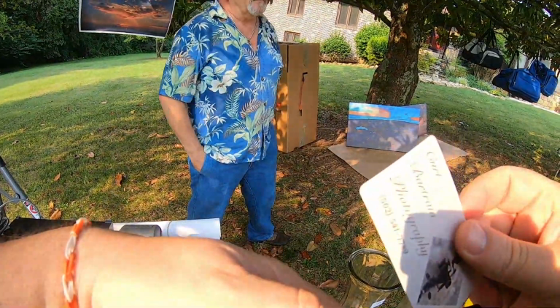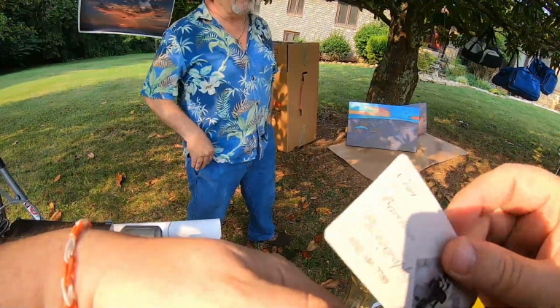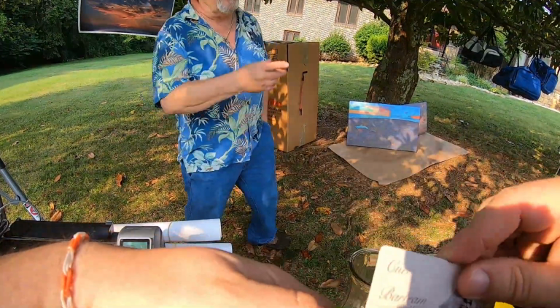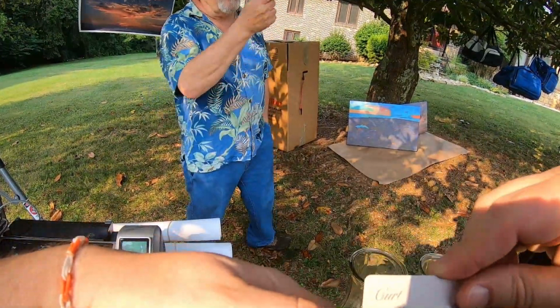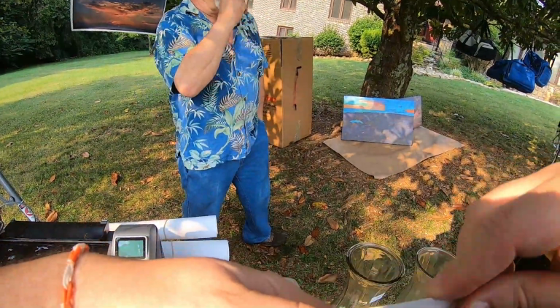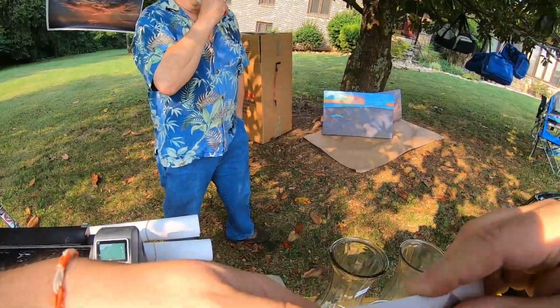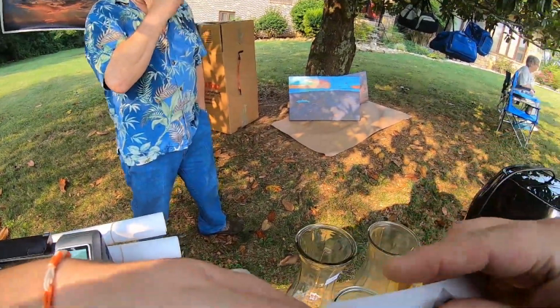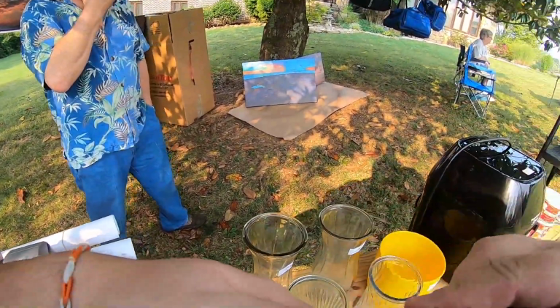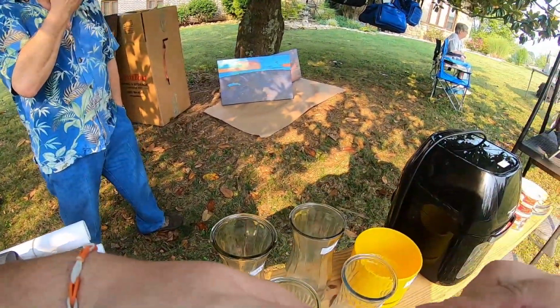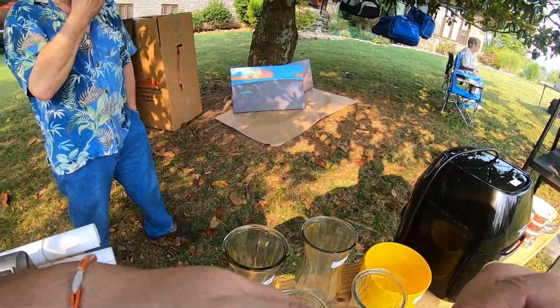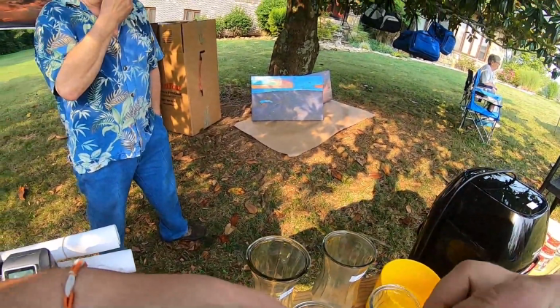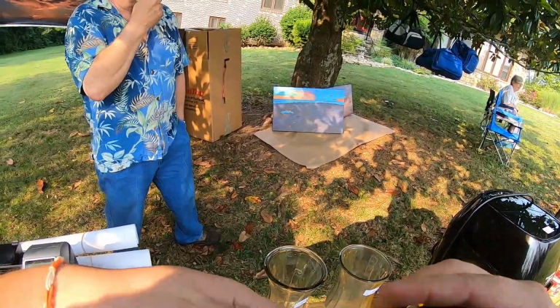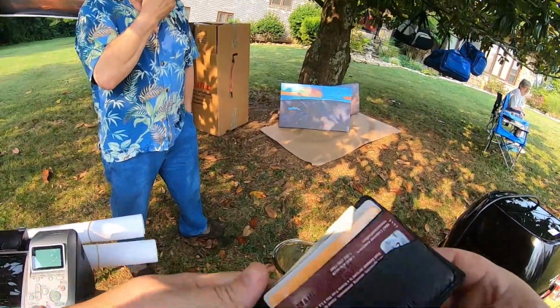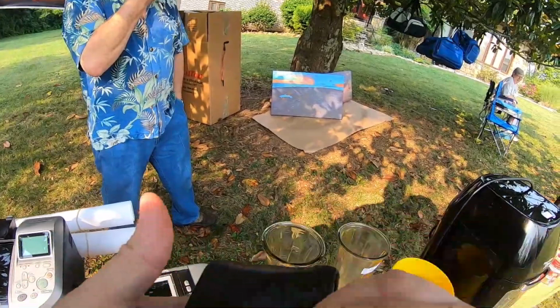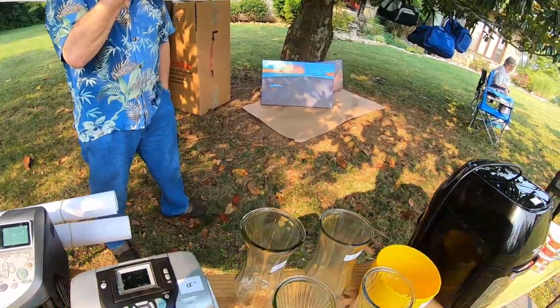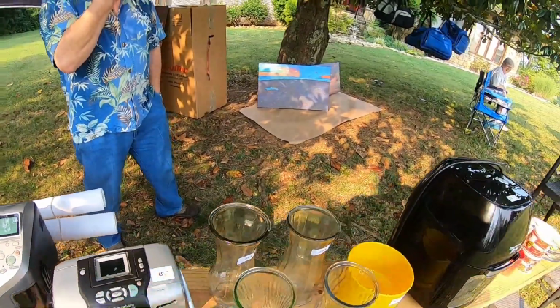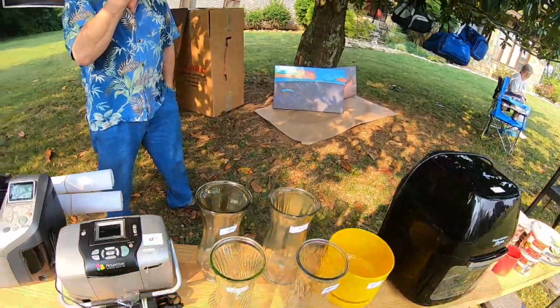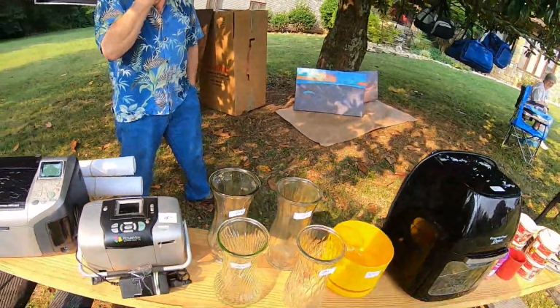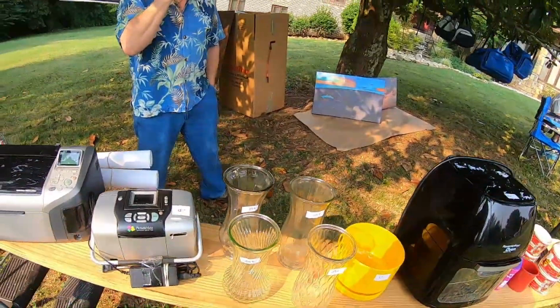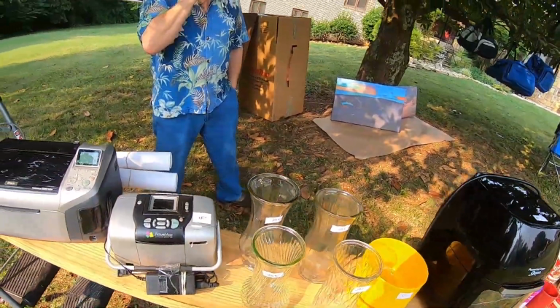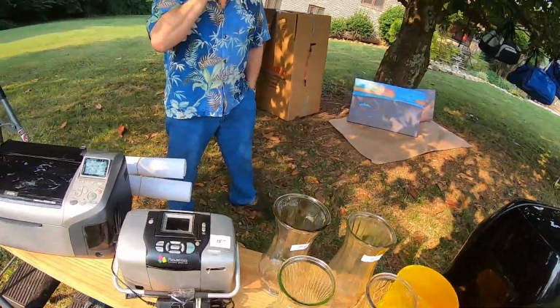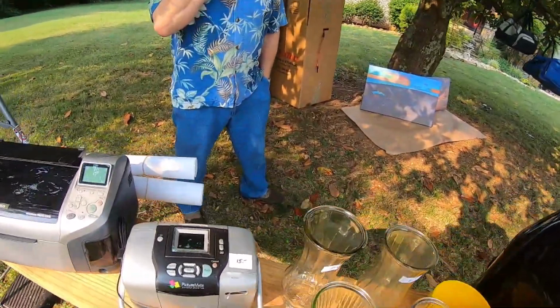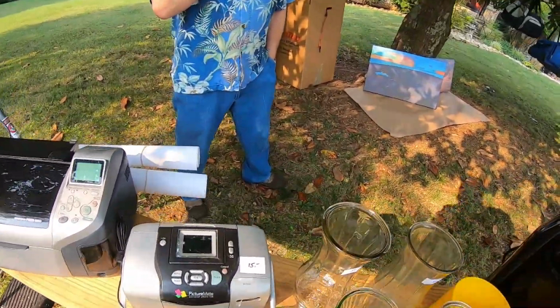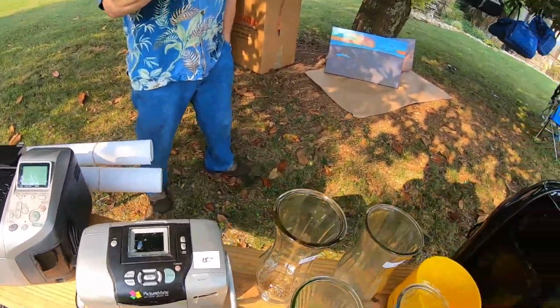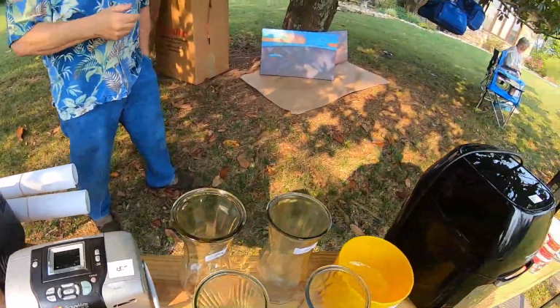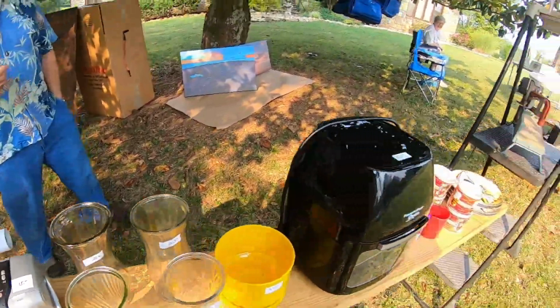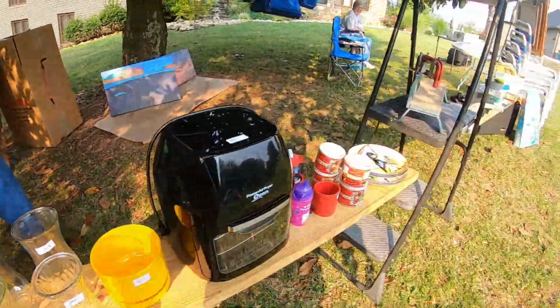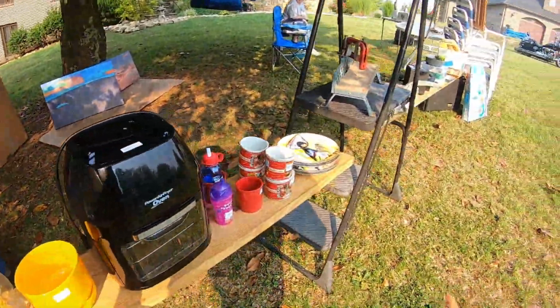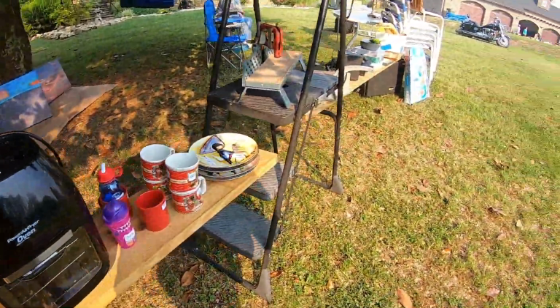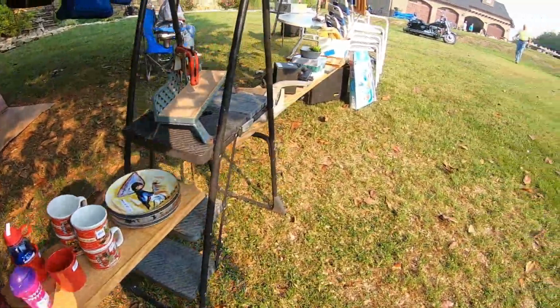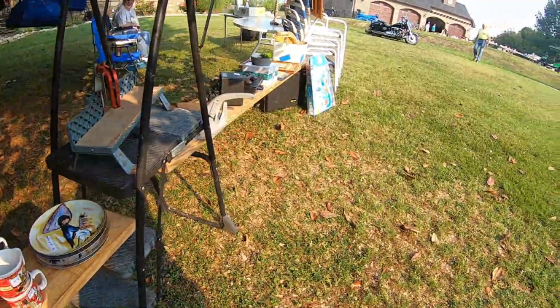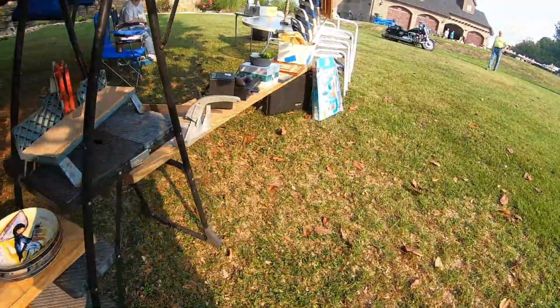This guy coming here, he ain't got no money — I know he's not going to buy anything. Well, he has some of mine because earlier I was up there. Oh well, maybe he'd come down here.